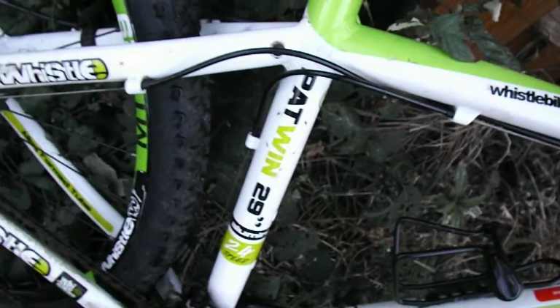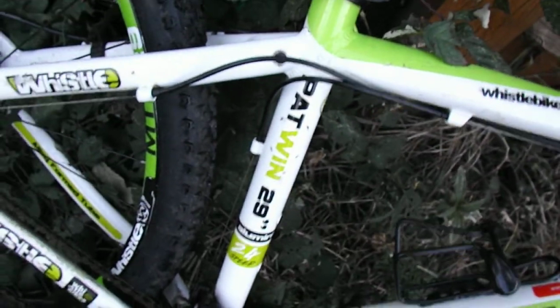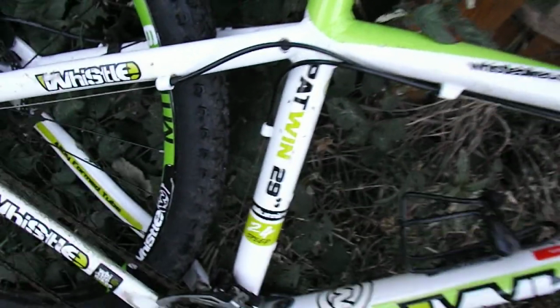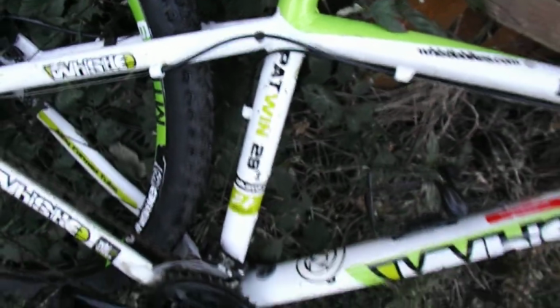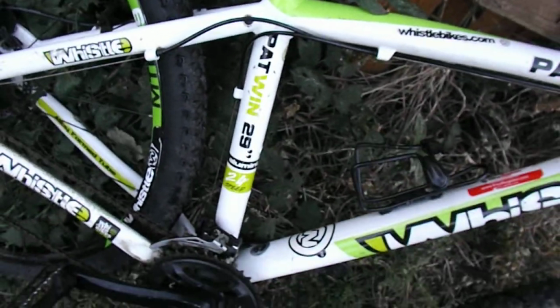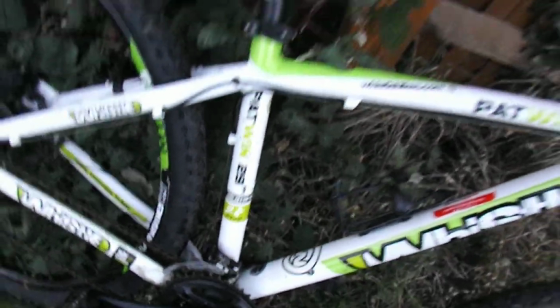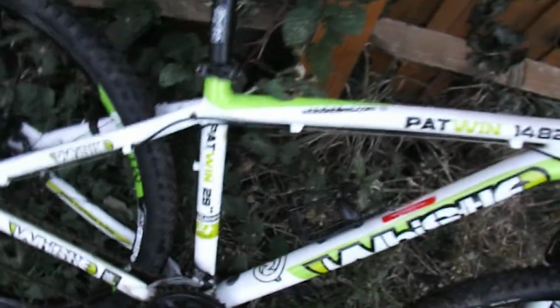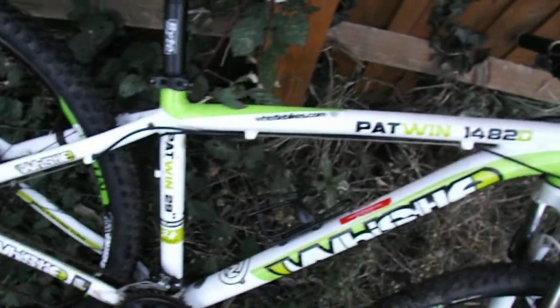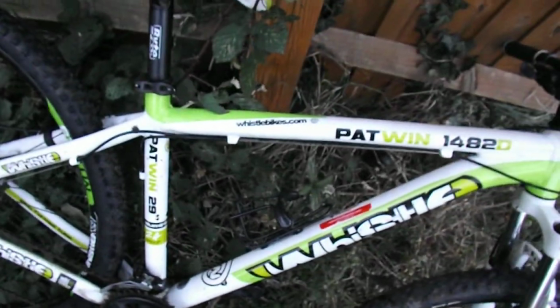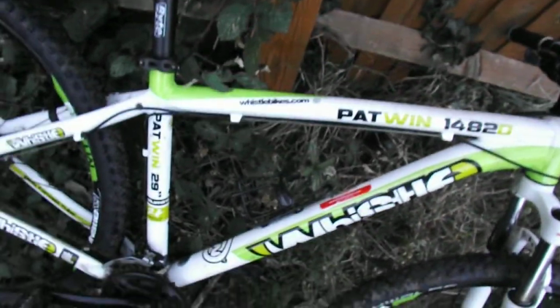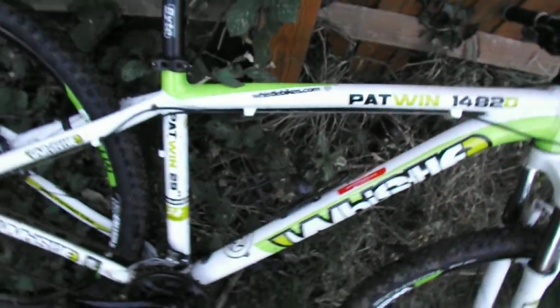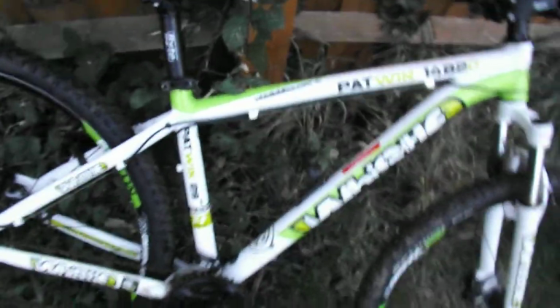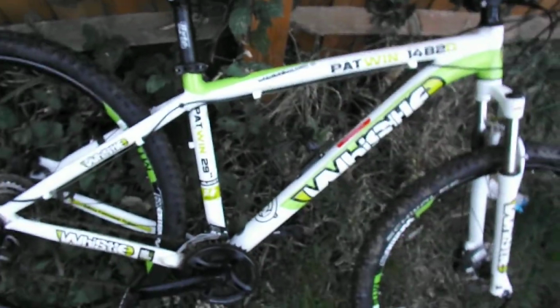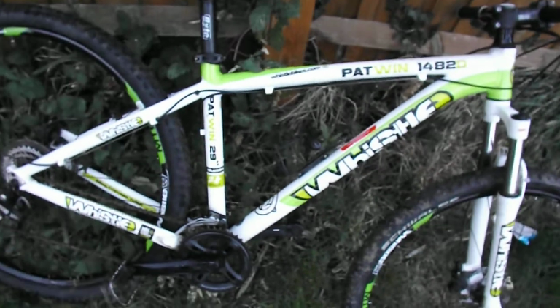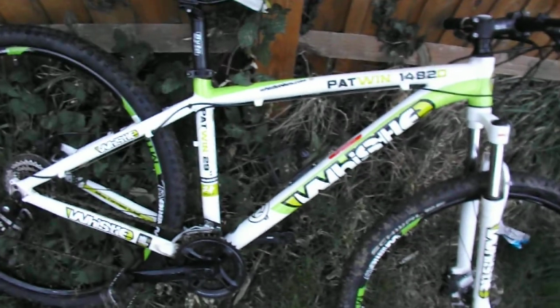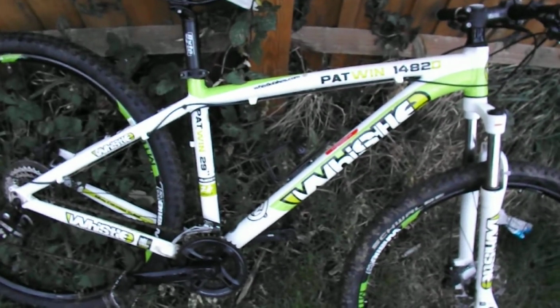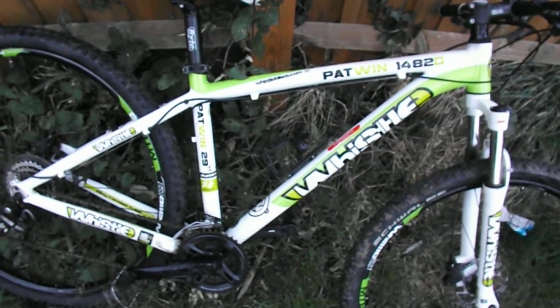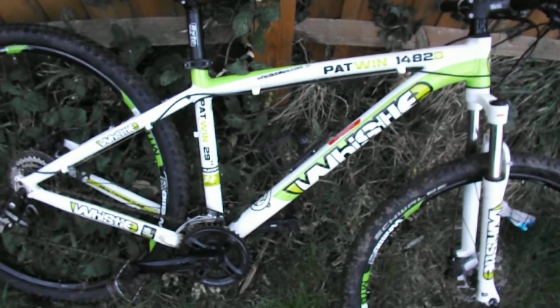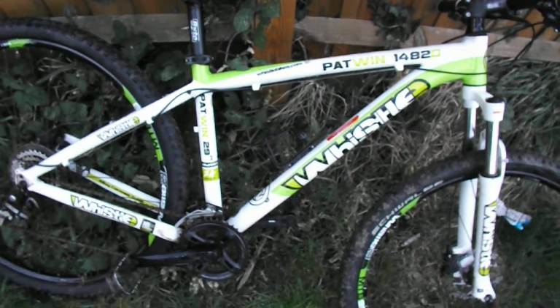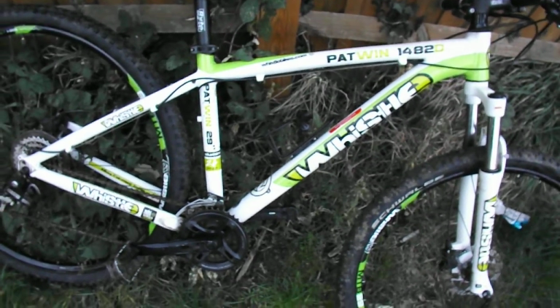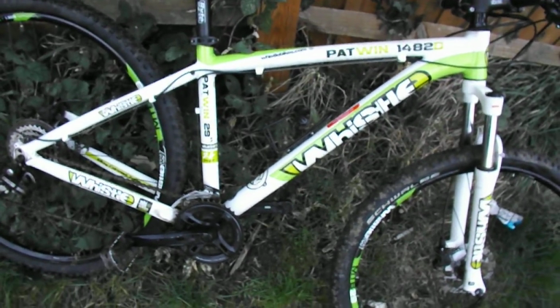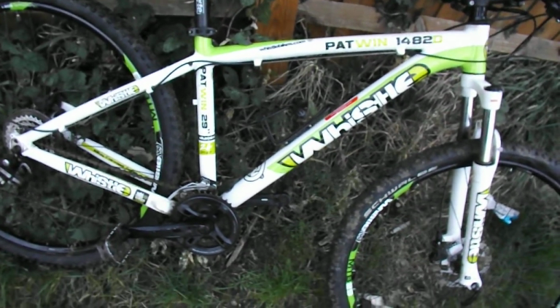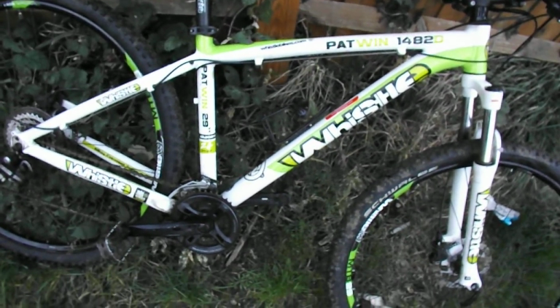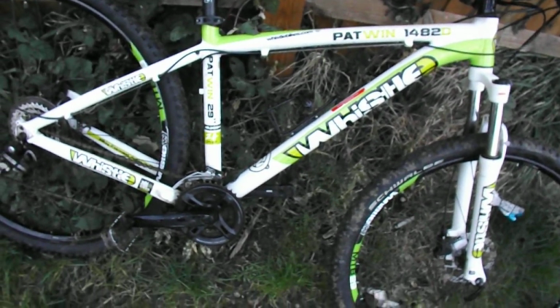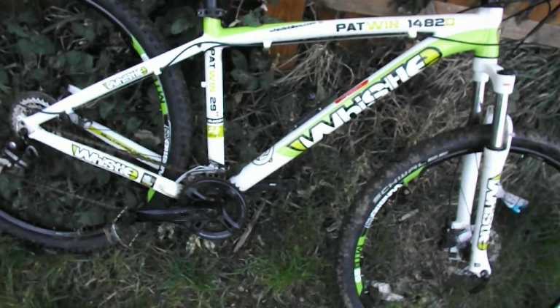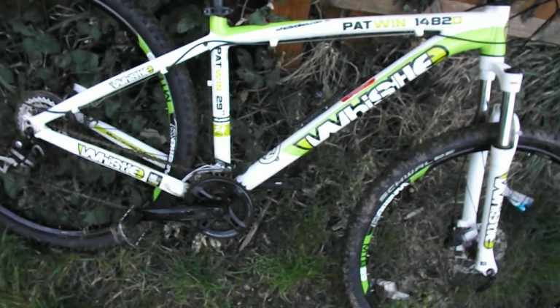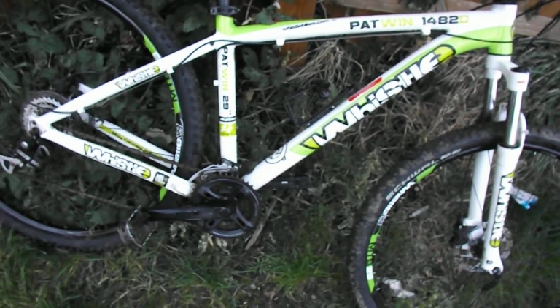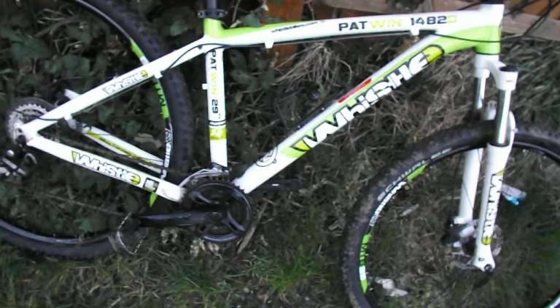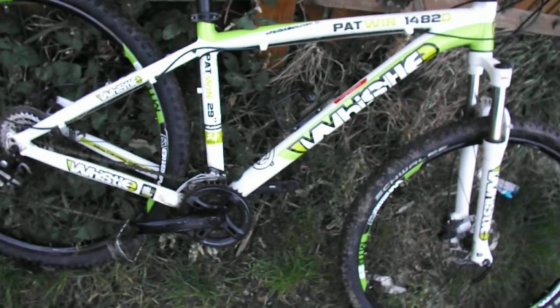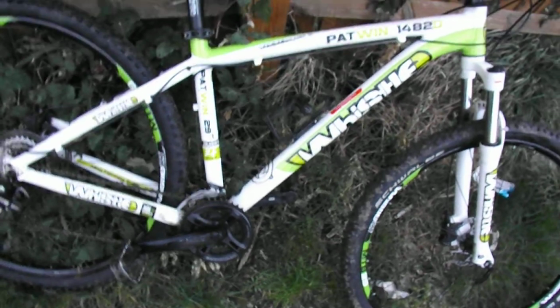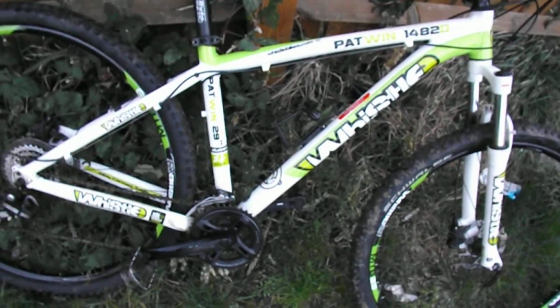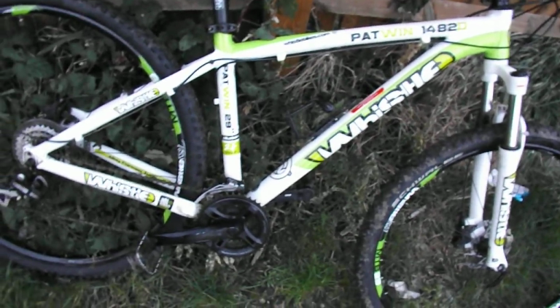That concludes this video on the Whistle Patwin, which is quite a nice-looking bike overall, if a little bit overpriced when it was new. On the used market they can be had relatively cheaply and are not too bad of a deal.